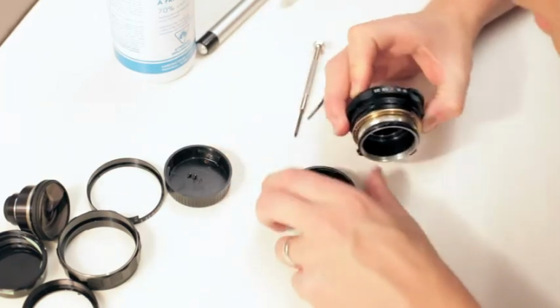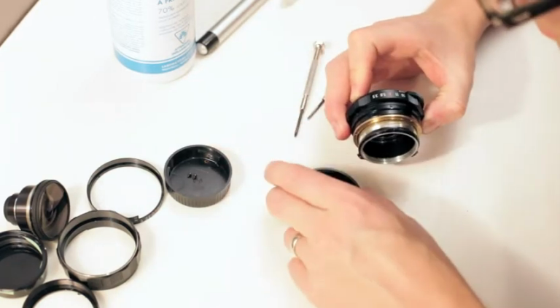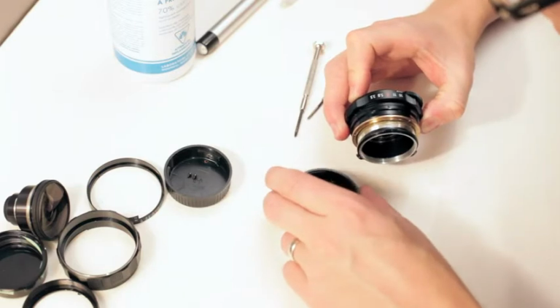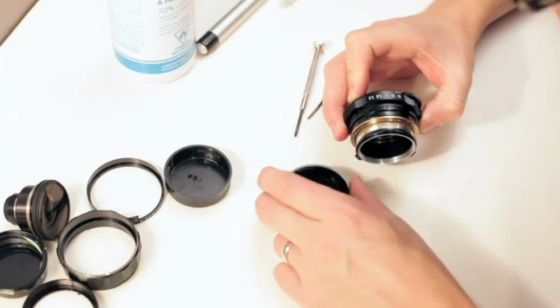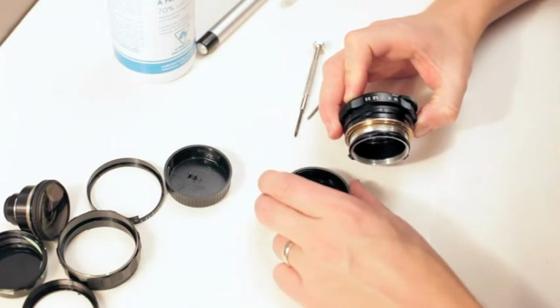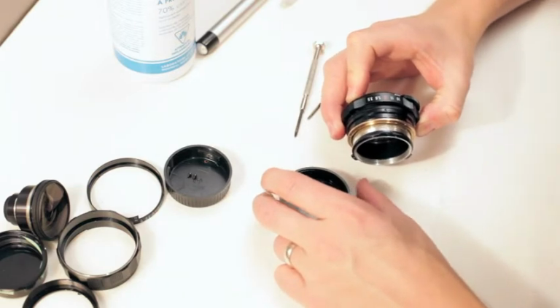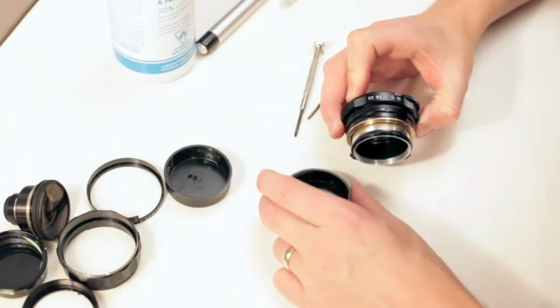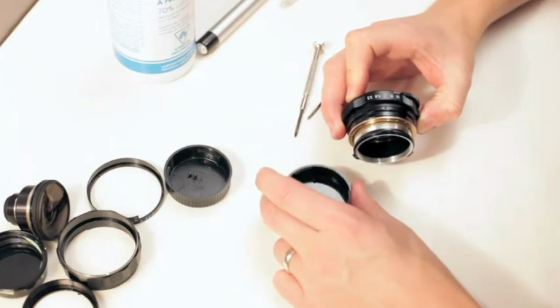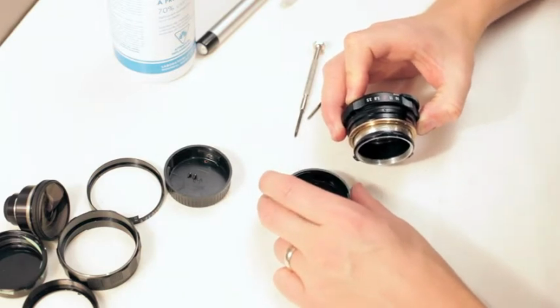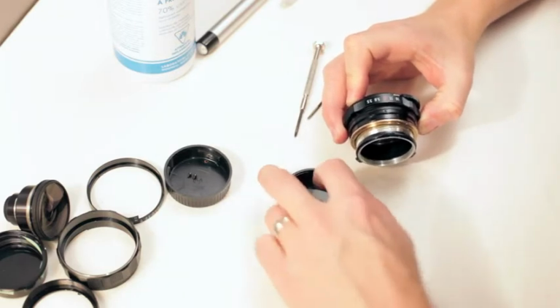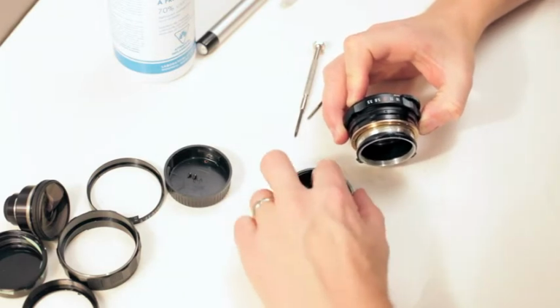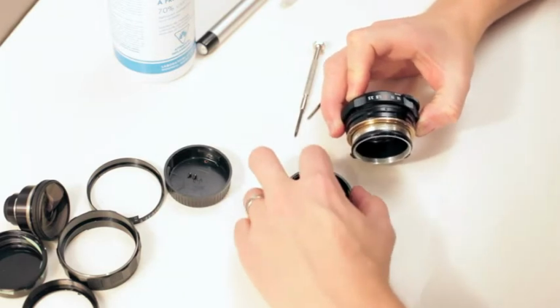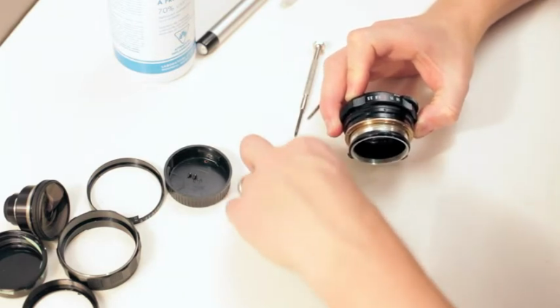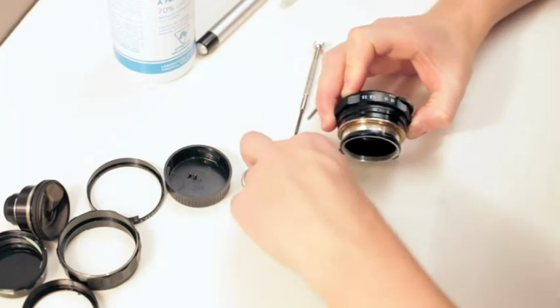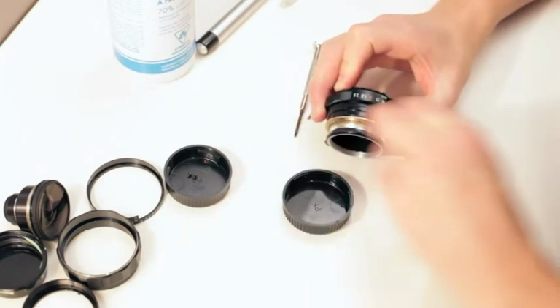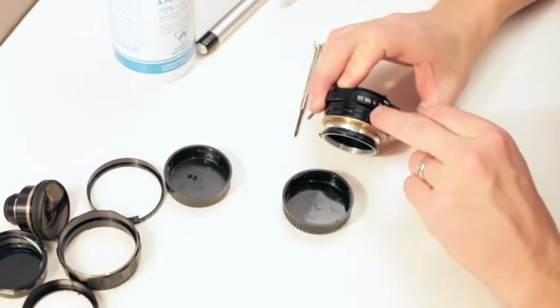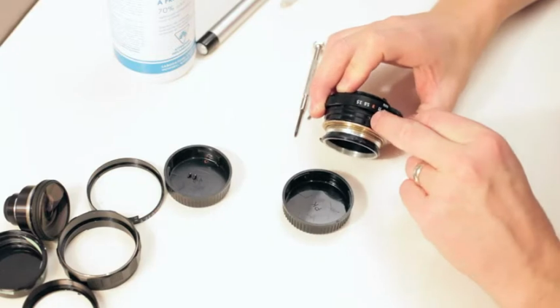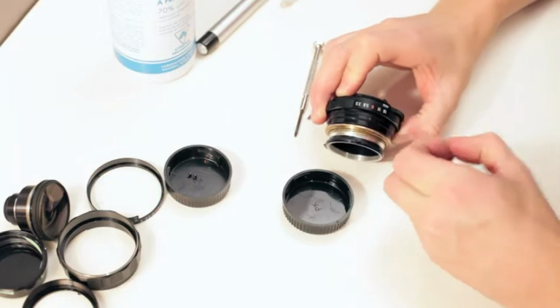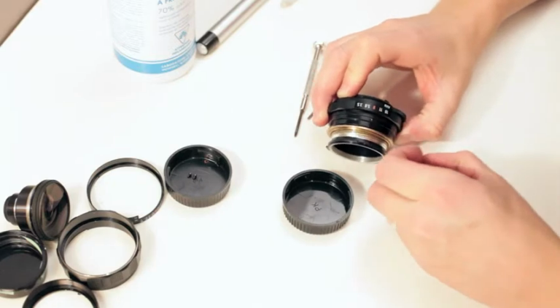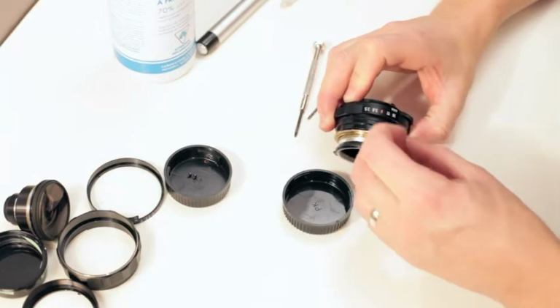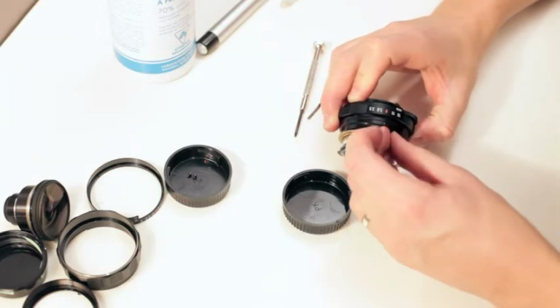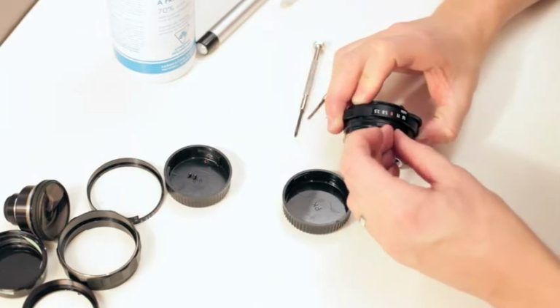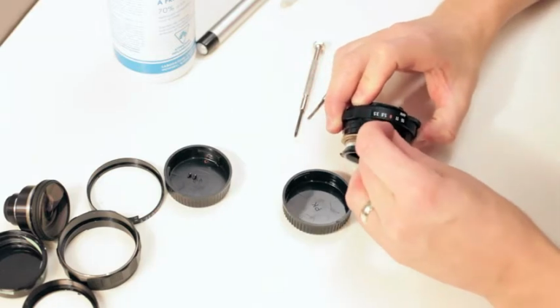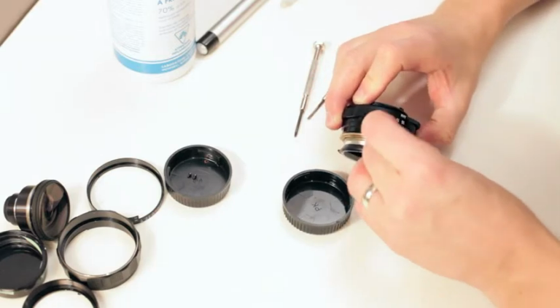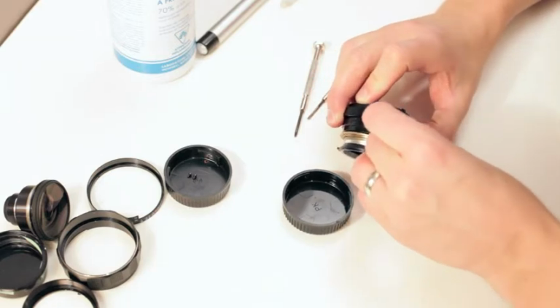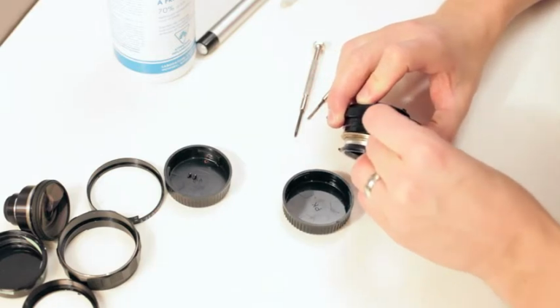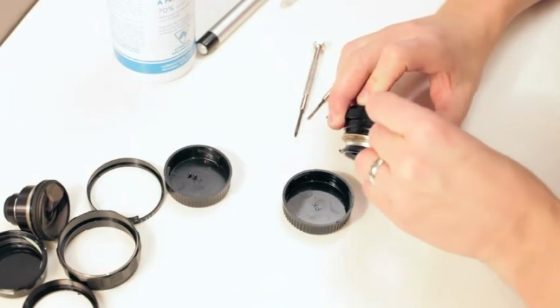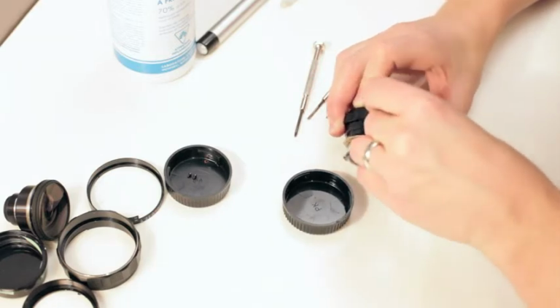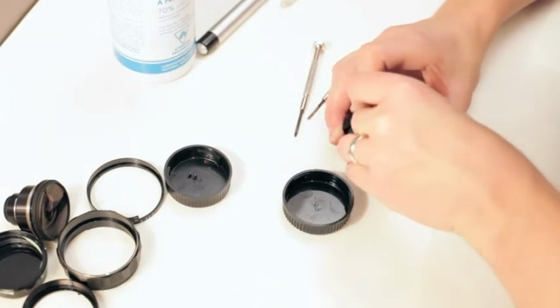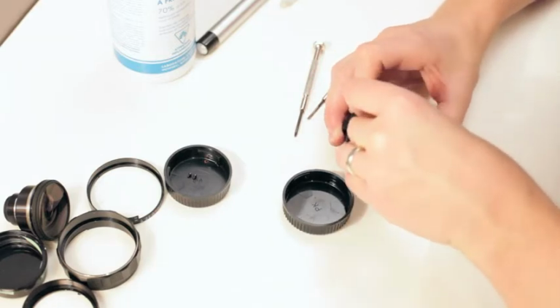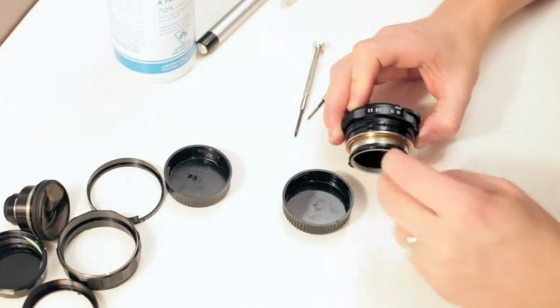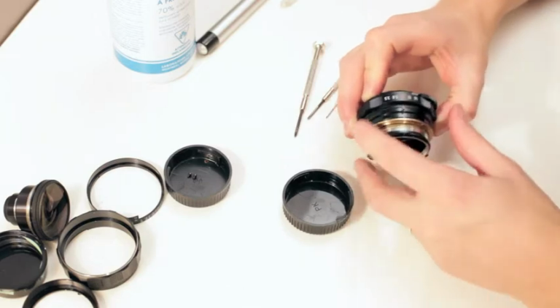We have to put the screw back in here that stops the focus from going past infinity and close focus.